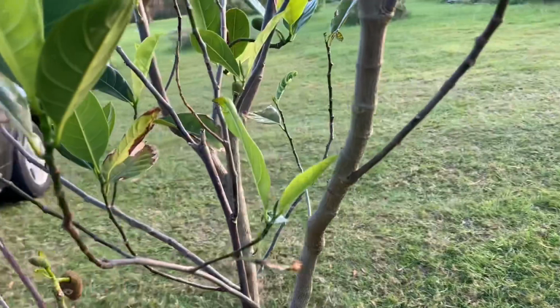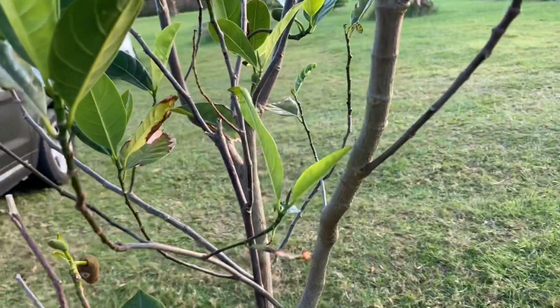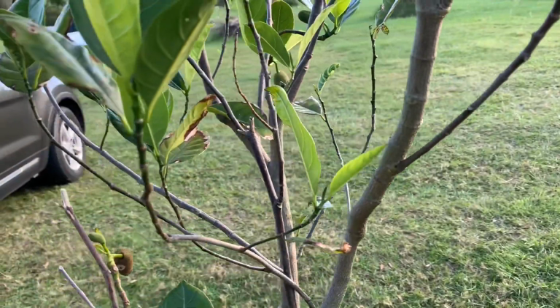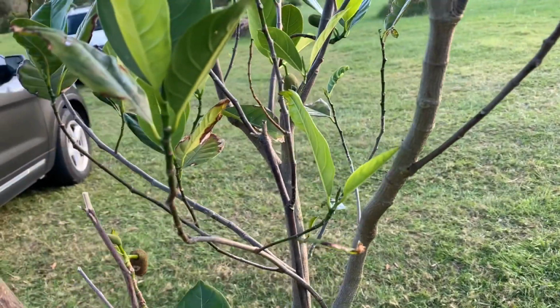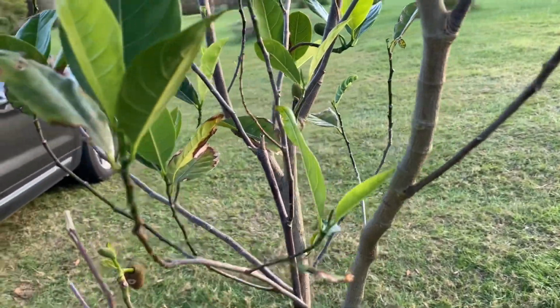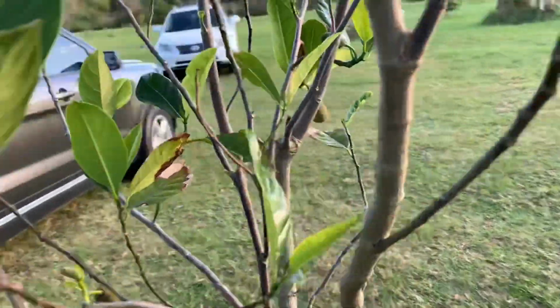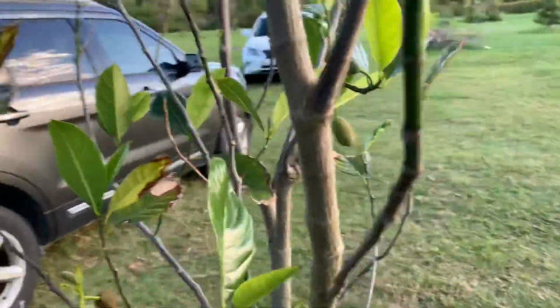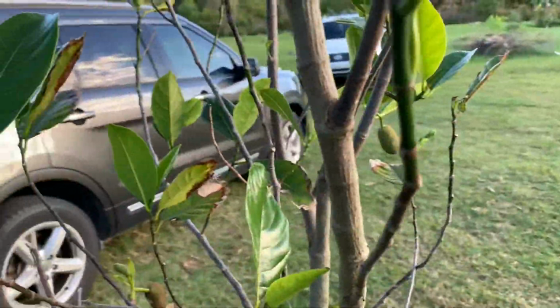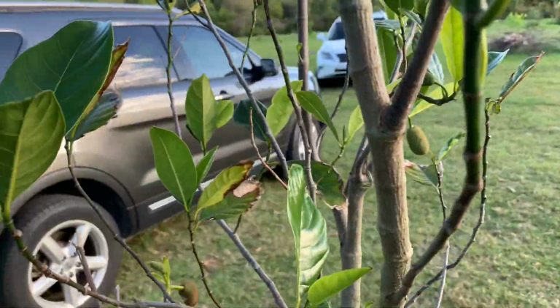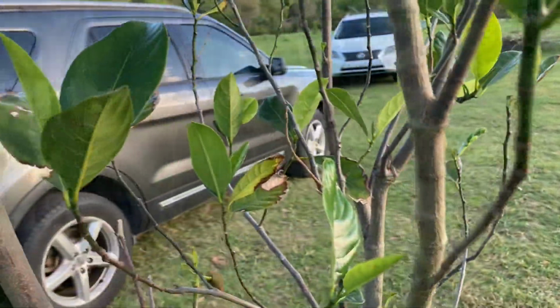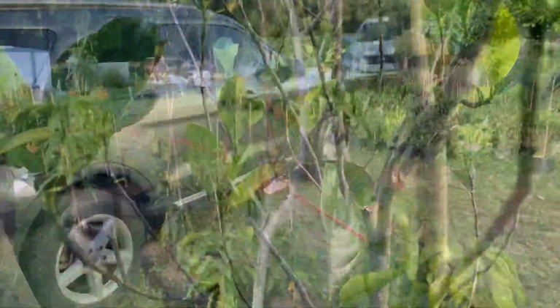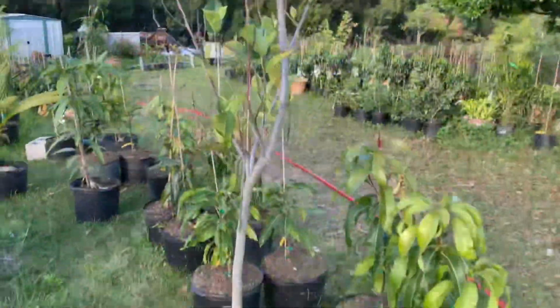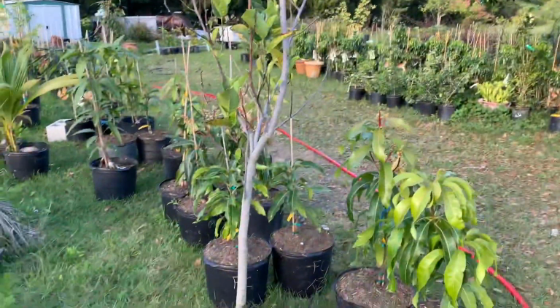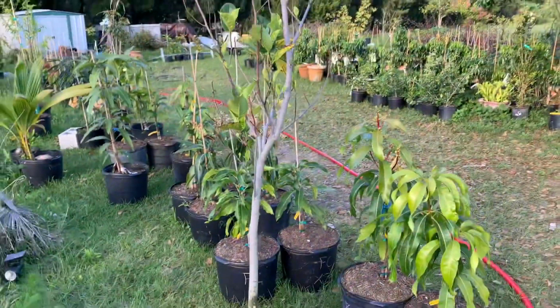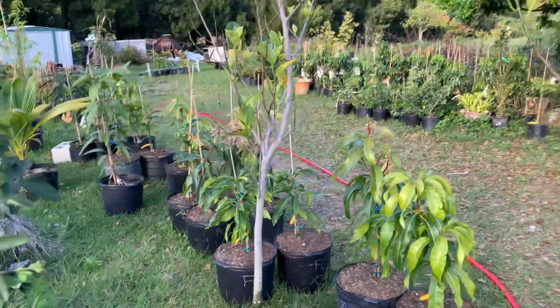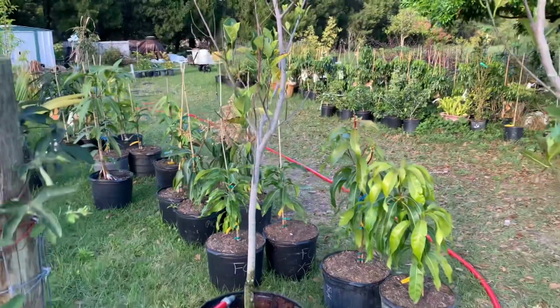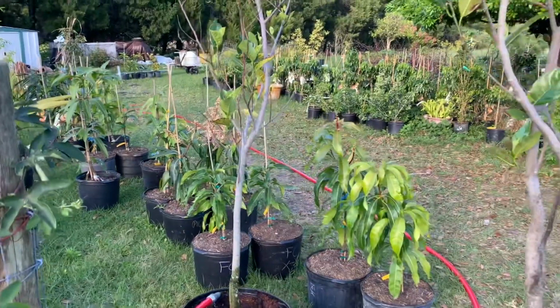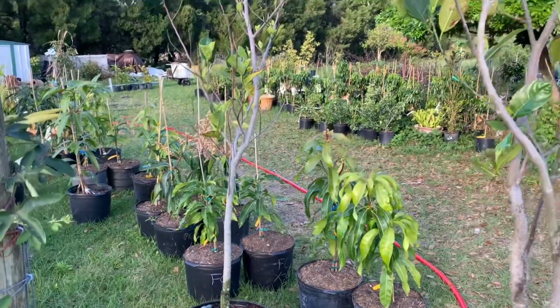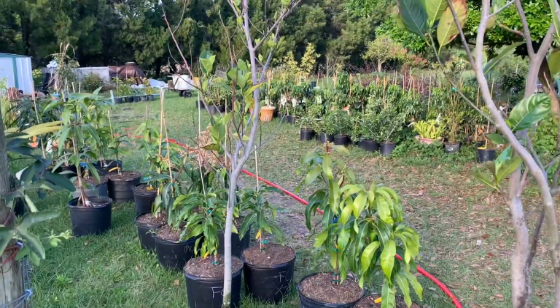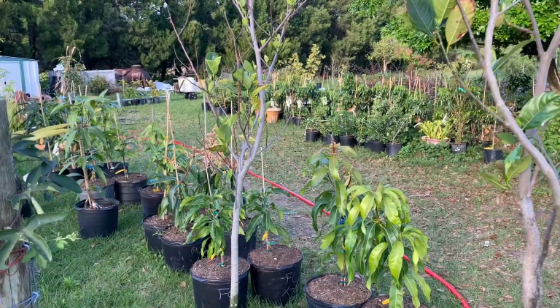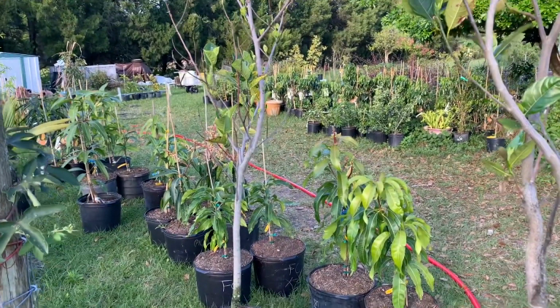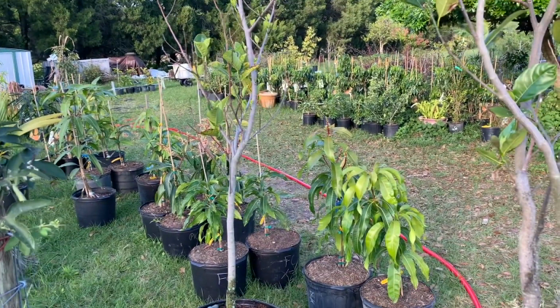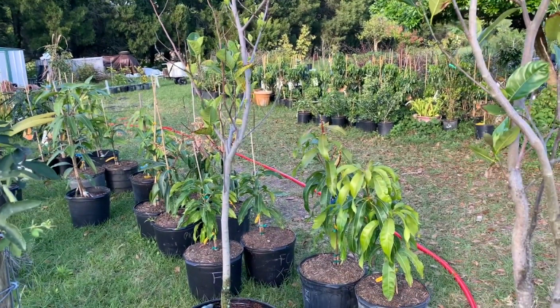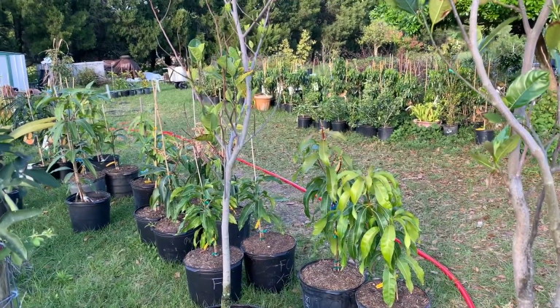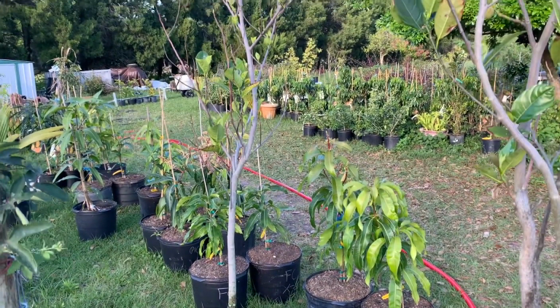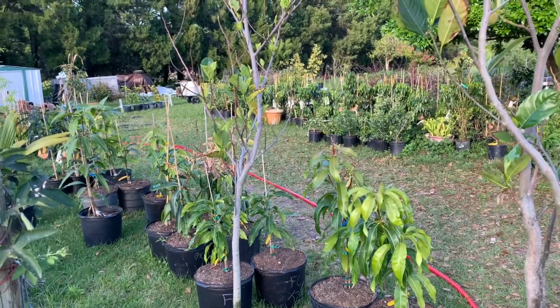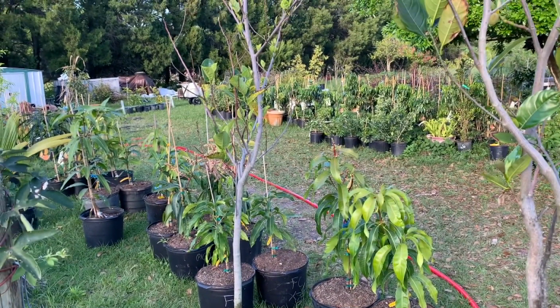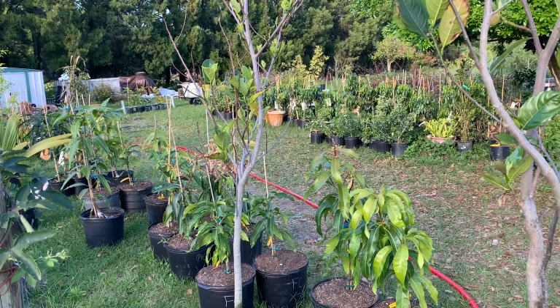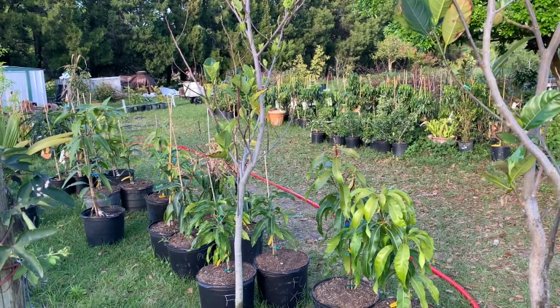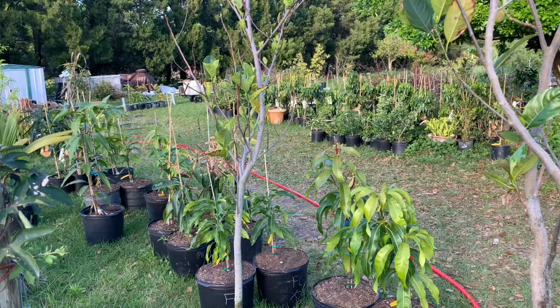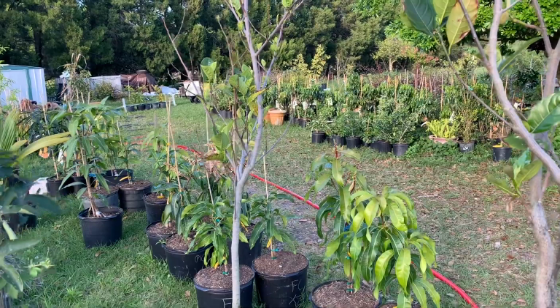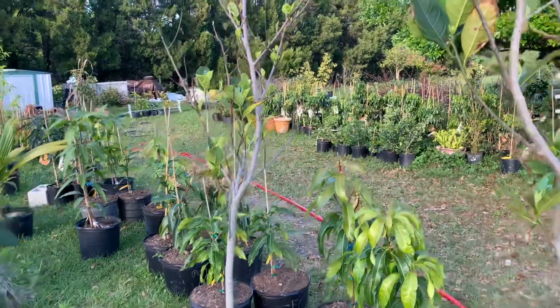It's weird, isn't it? Let me just show you something else. This here is a sister plant.